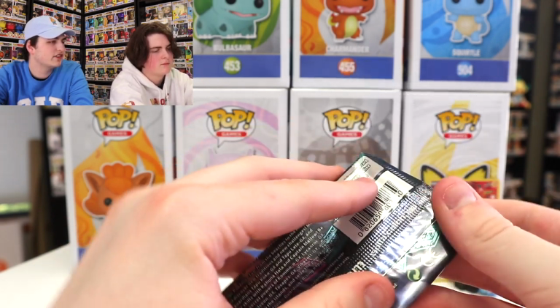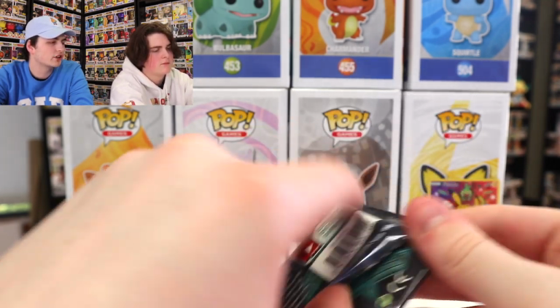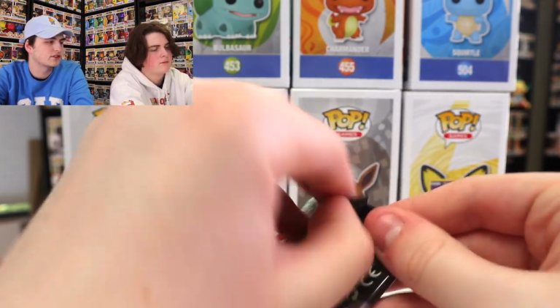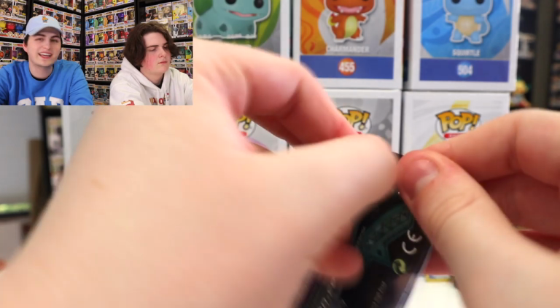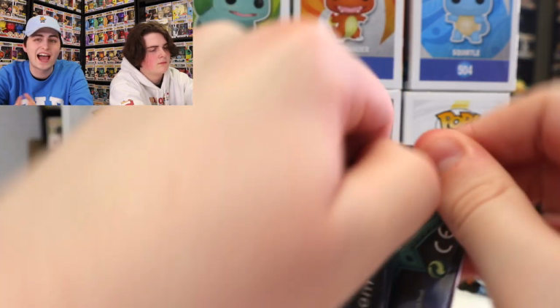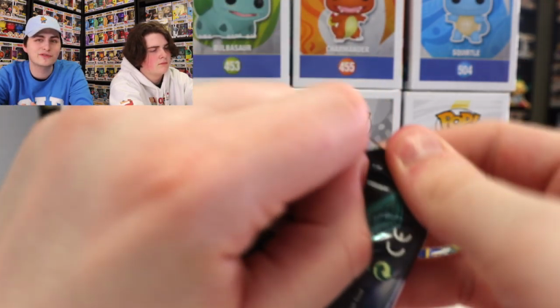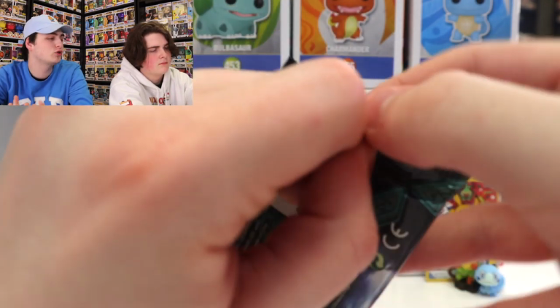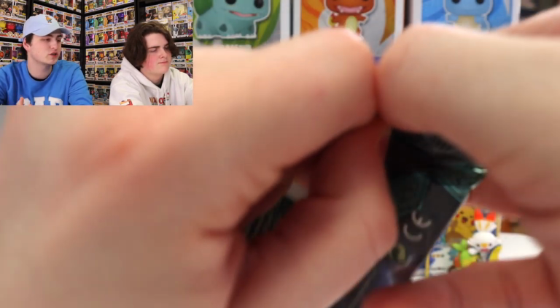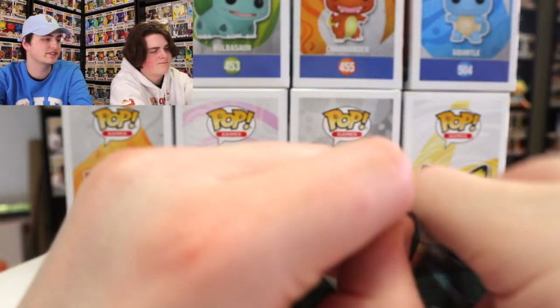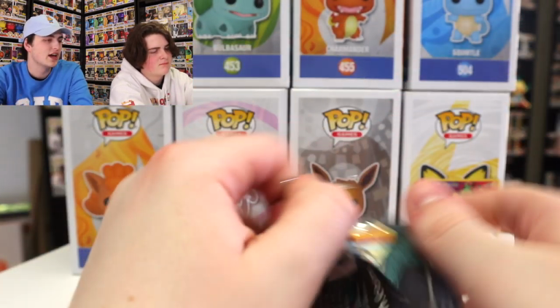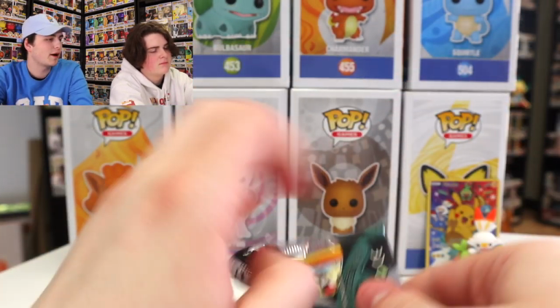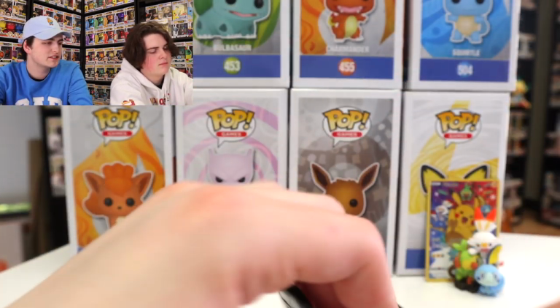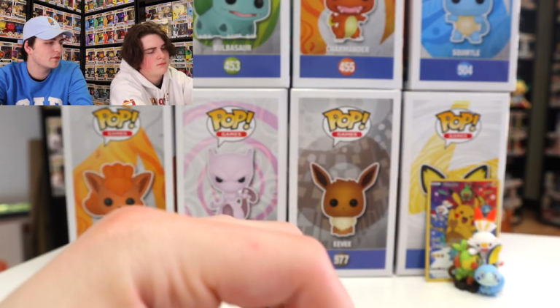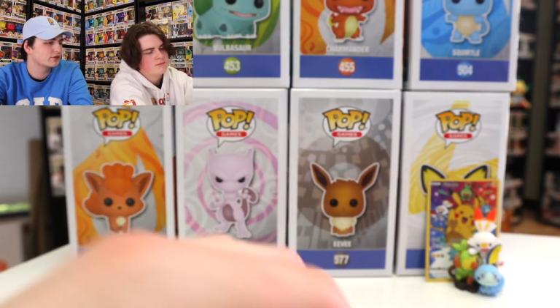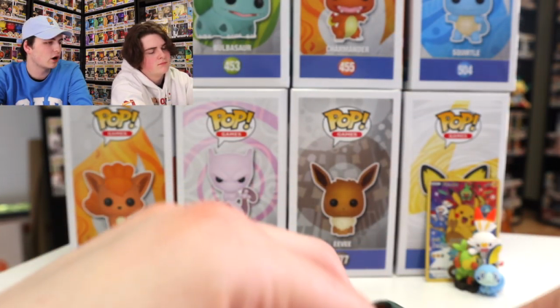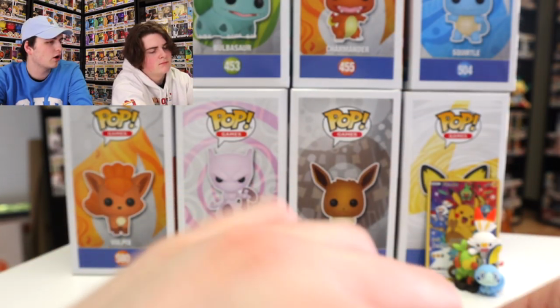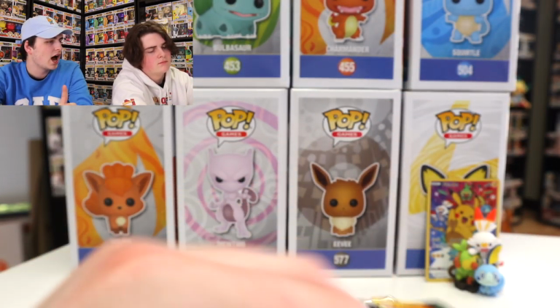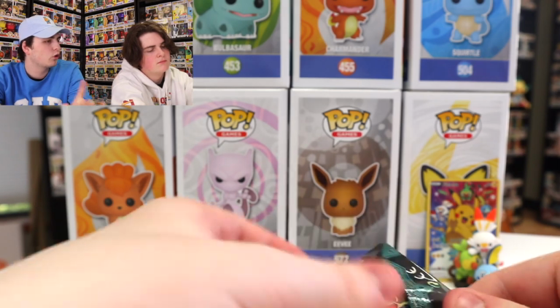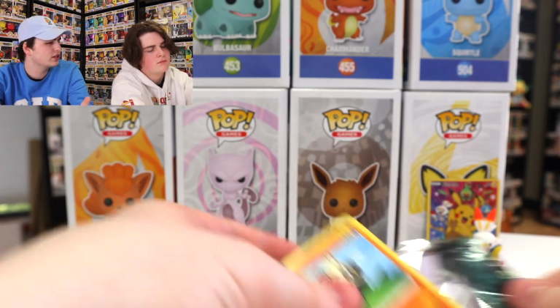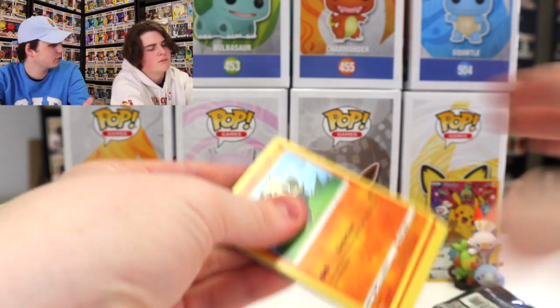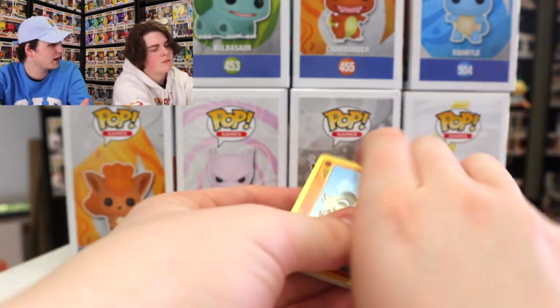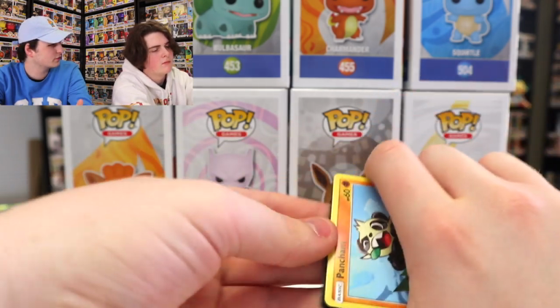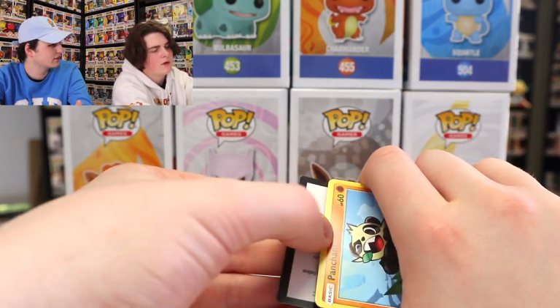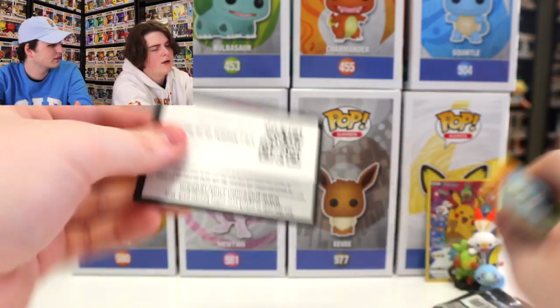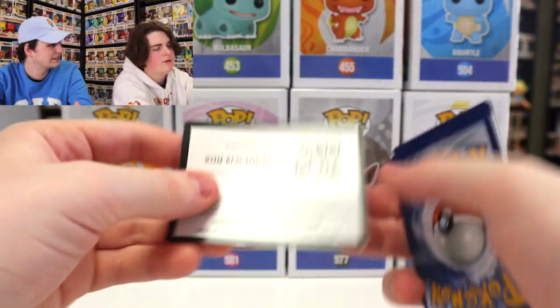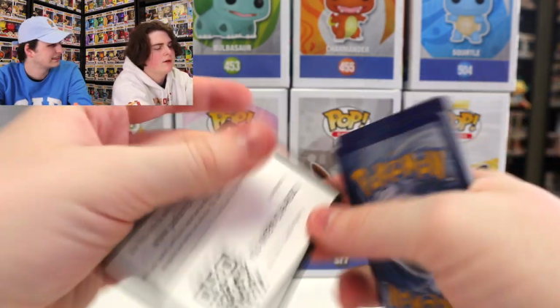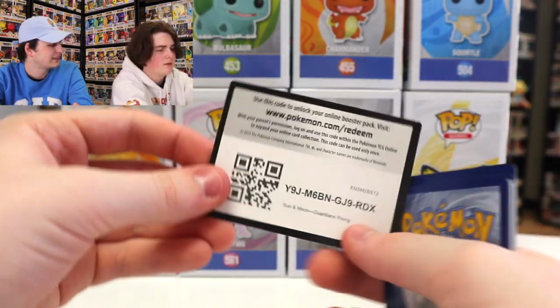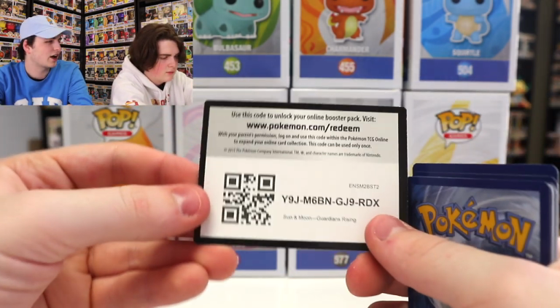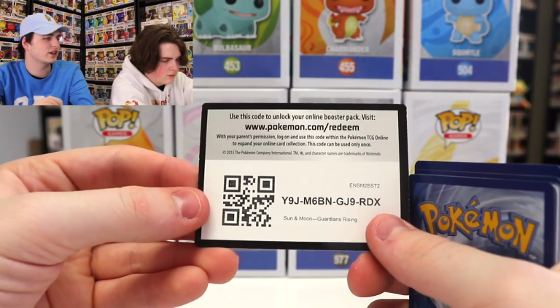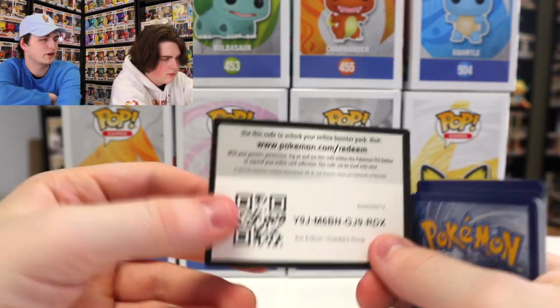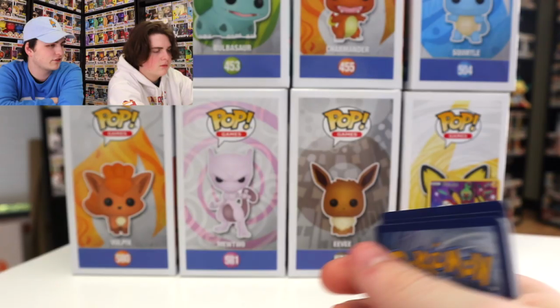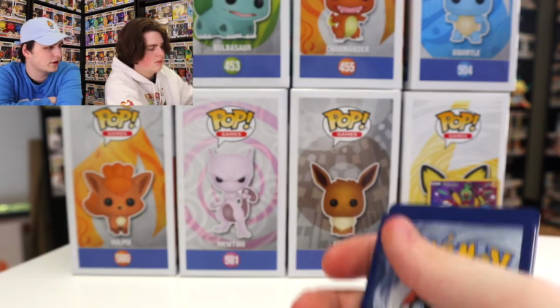This is the Guardians Rising one. I don't know too much about this set. There's probably going to be some Pokémon in this one that we don't know. I believe it's four from the back — we'll have to figure that one out.